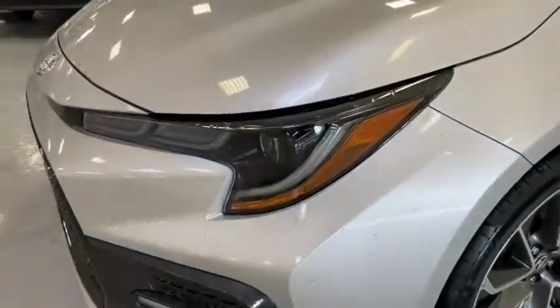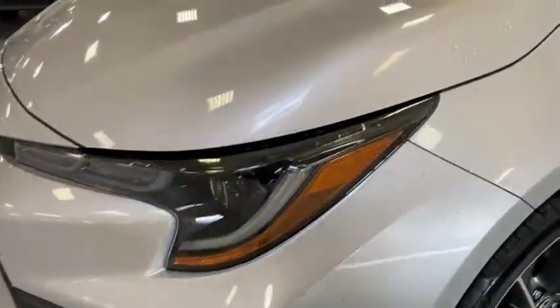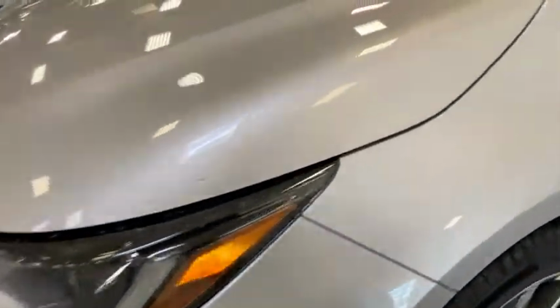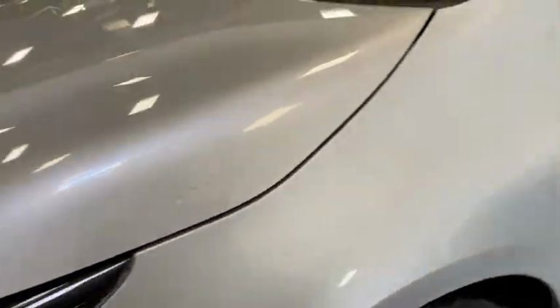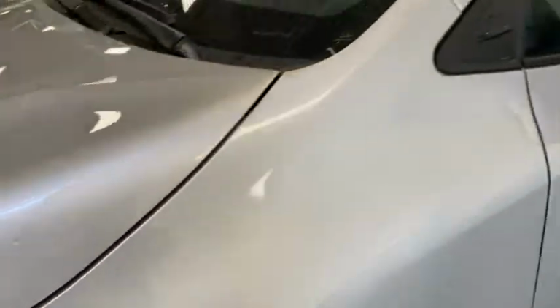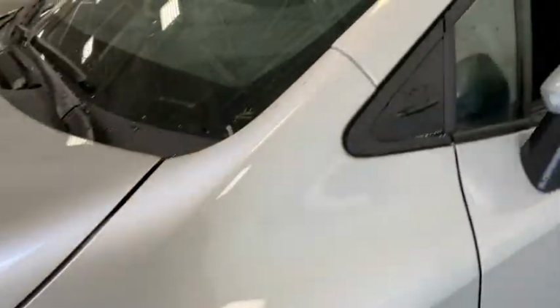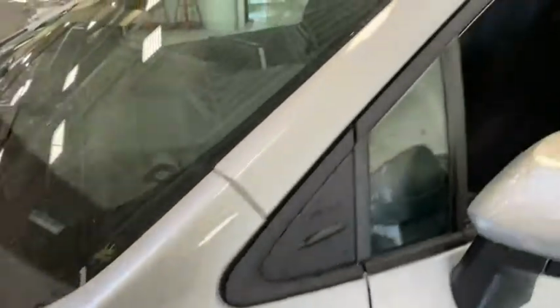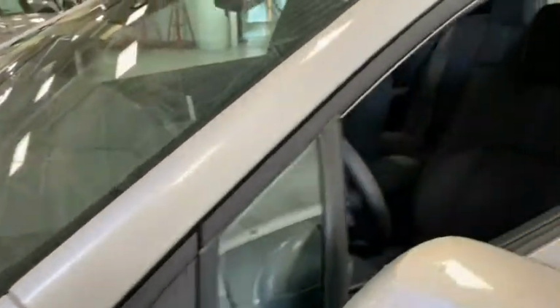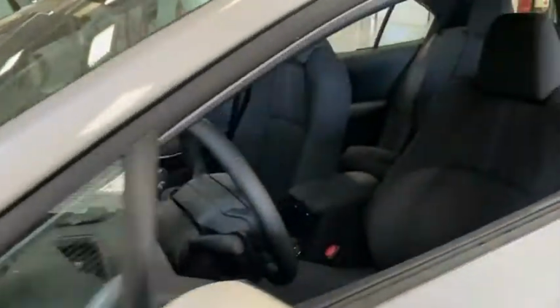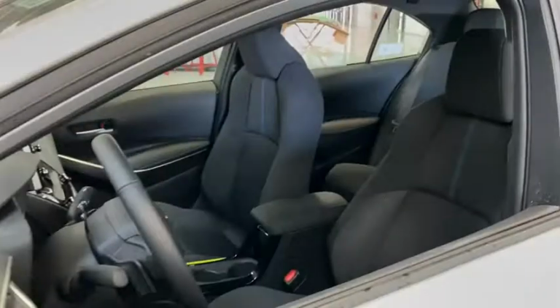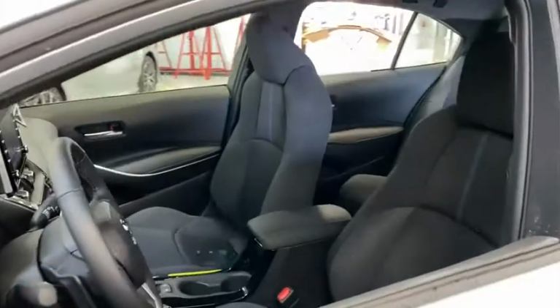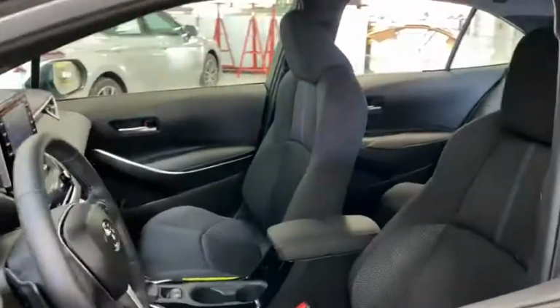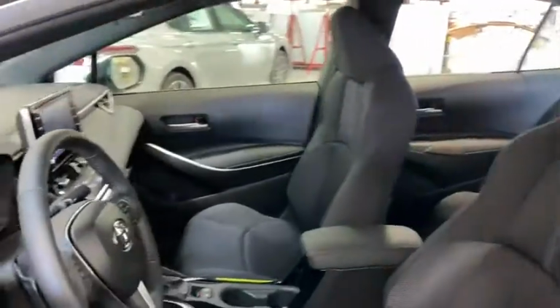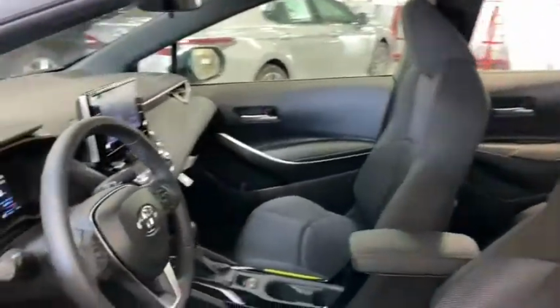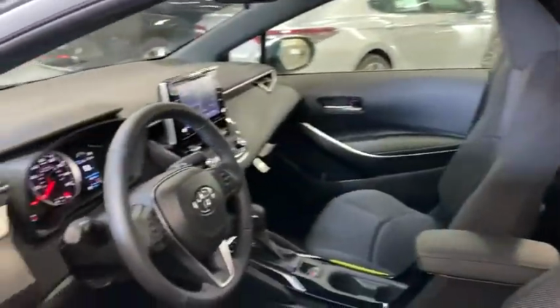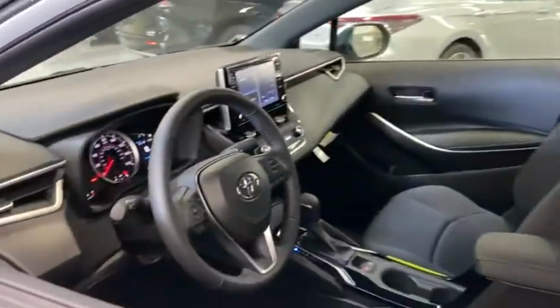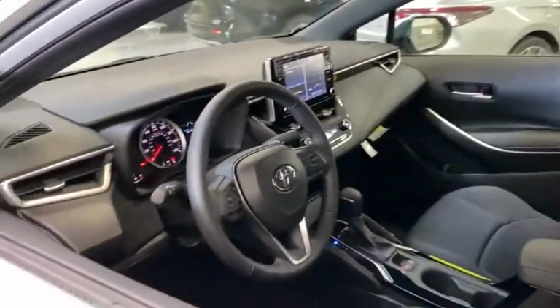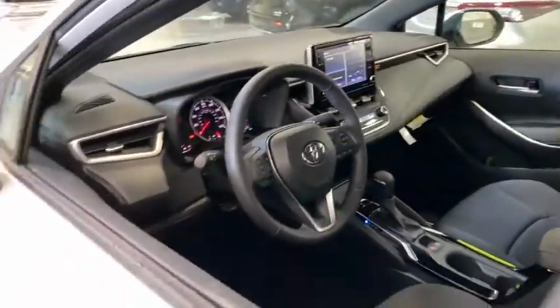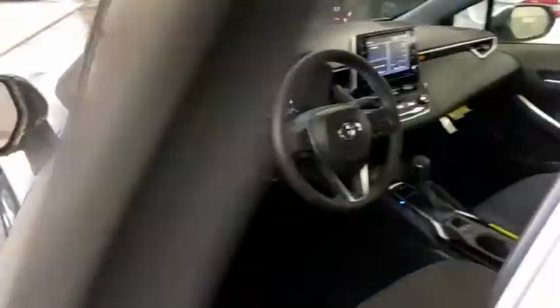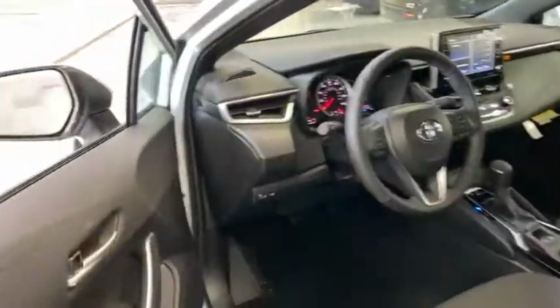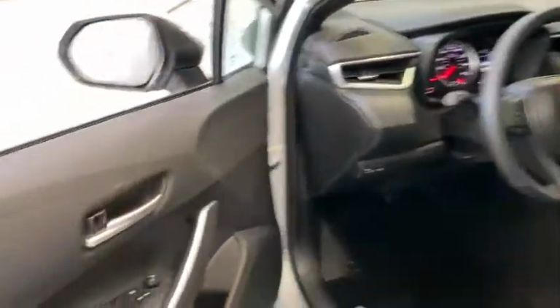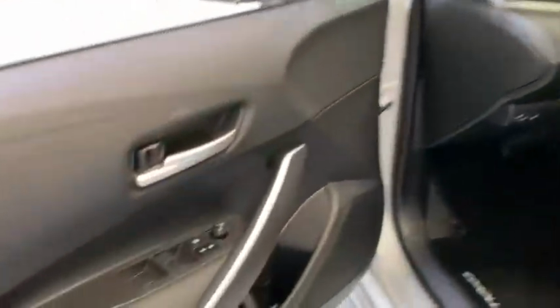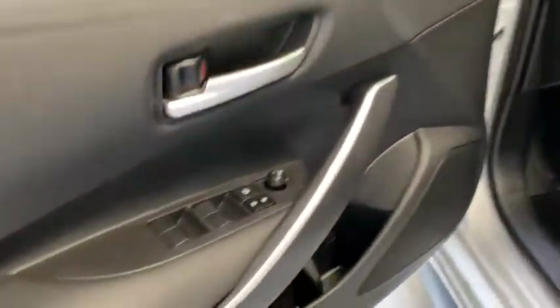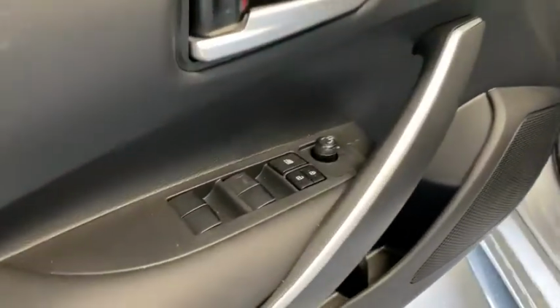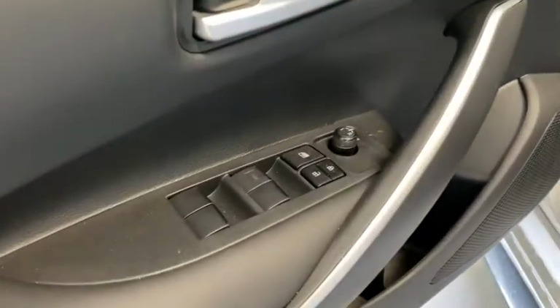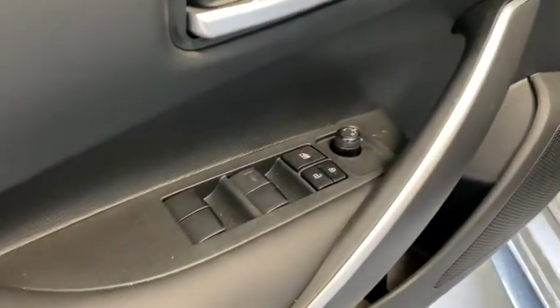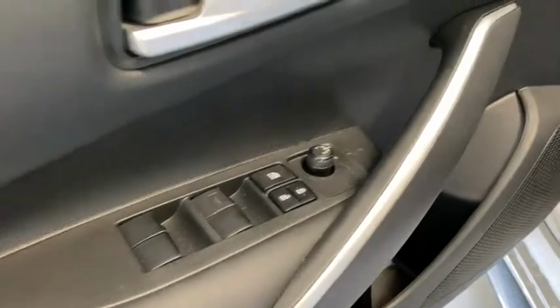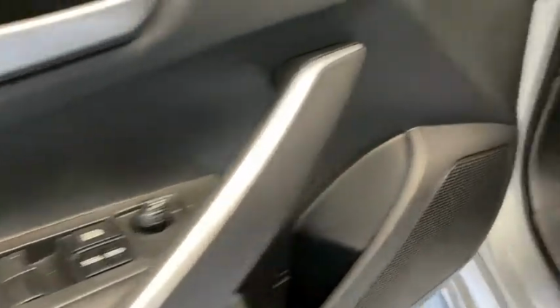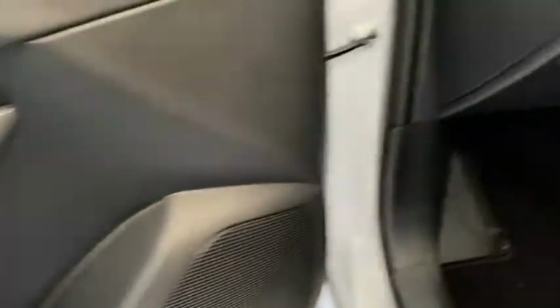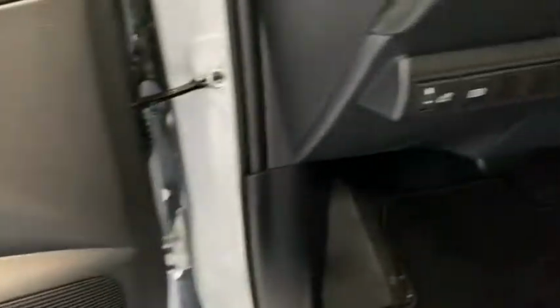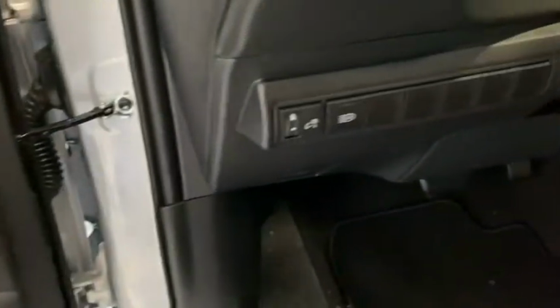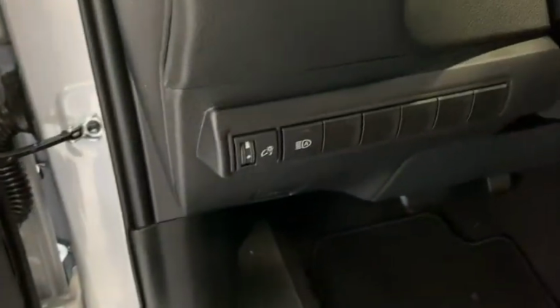Lane departure warning, backup camera, leather wrapped steering wheel, front wheel drive, trip computer, electronic stability control, equalizer, day and night rear view mirror.